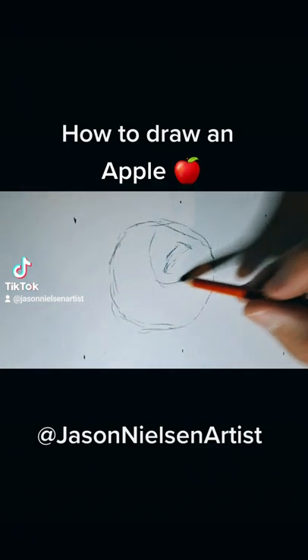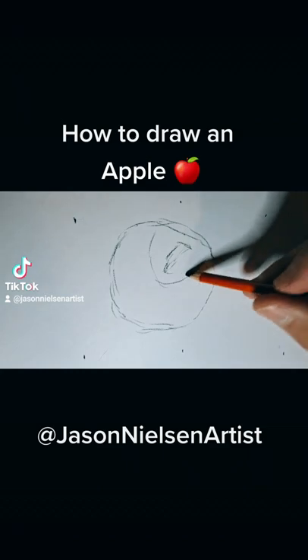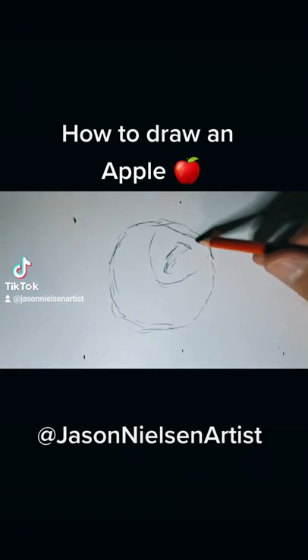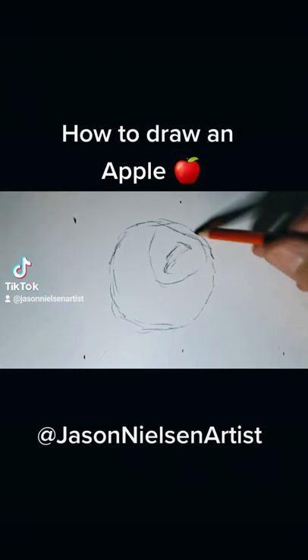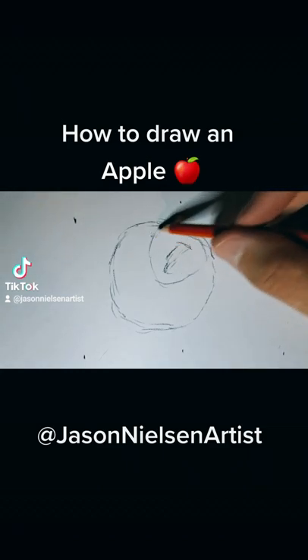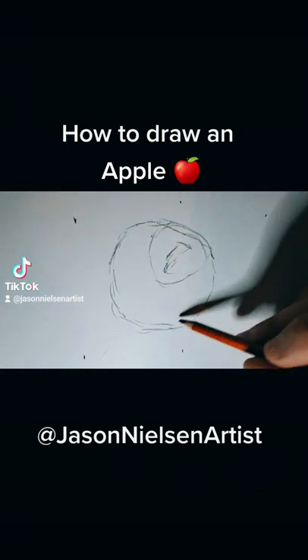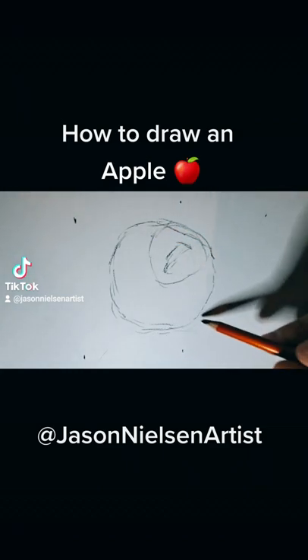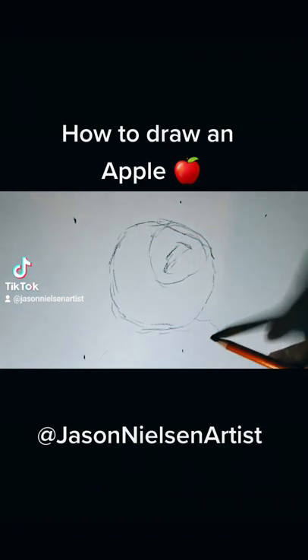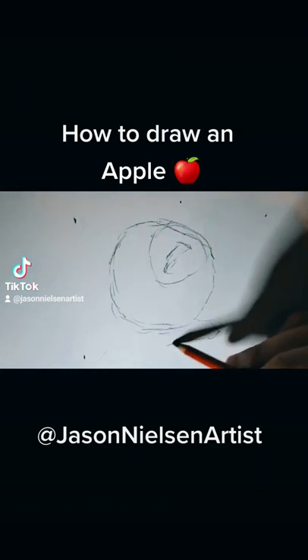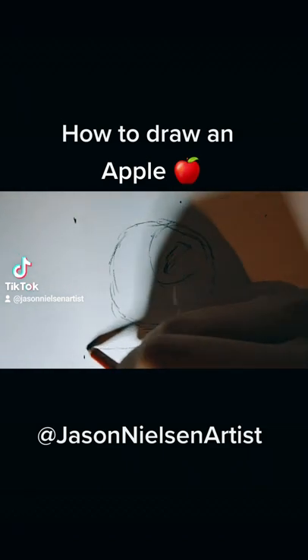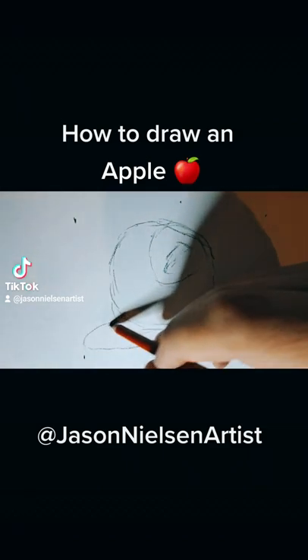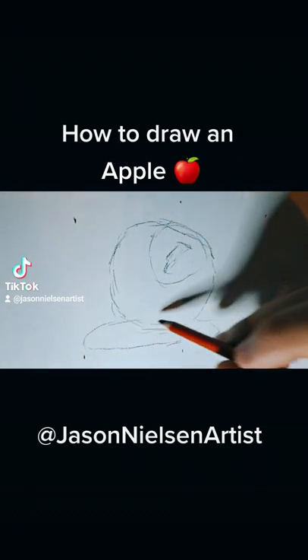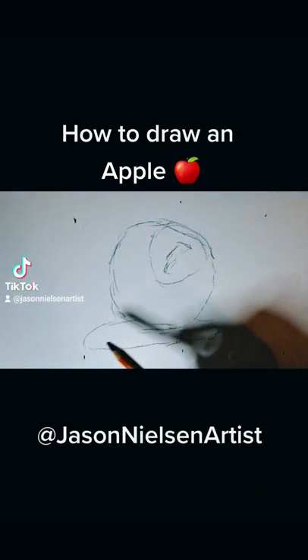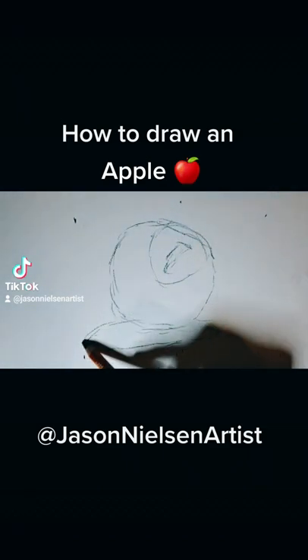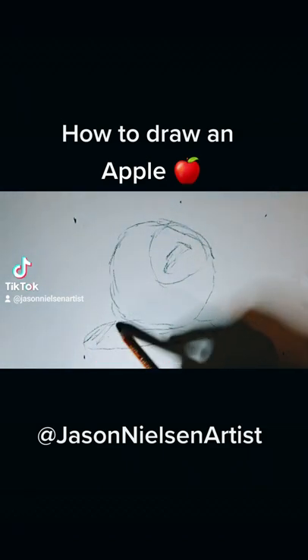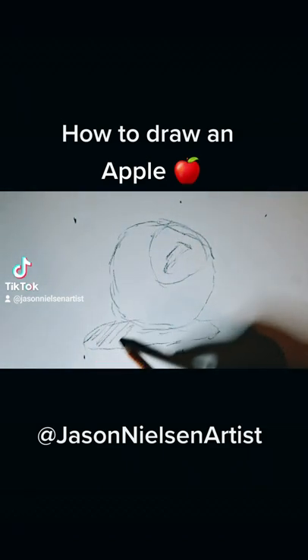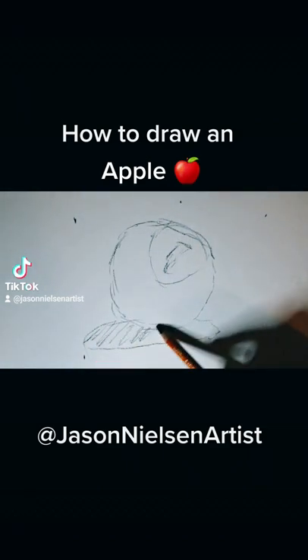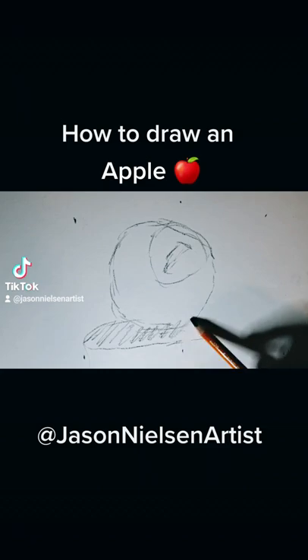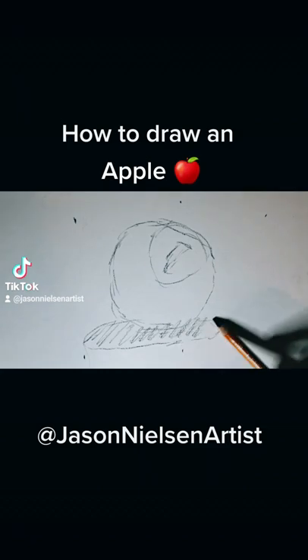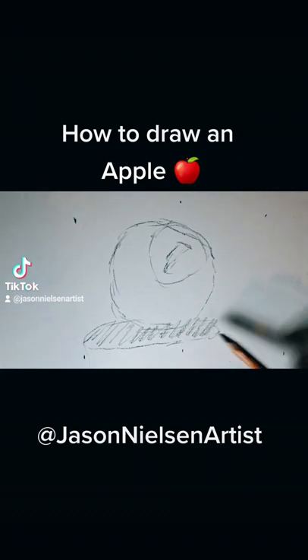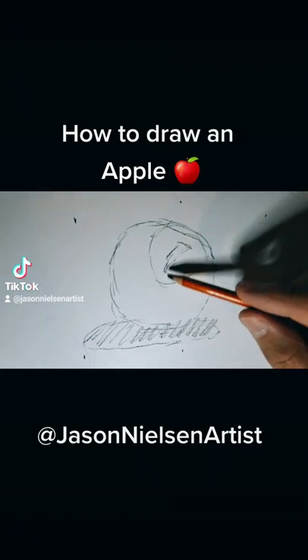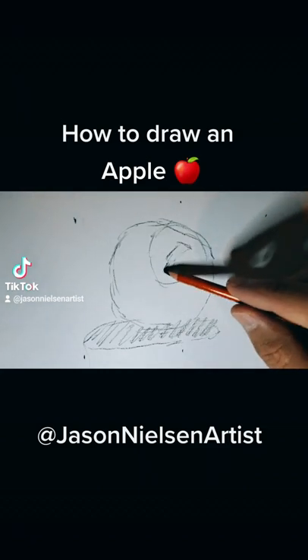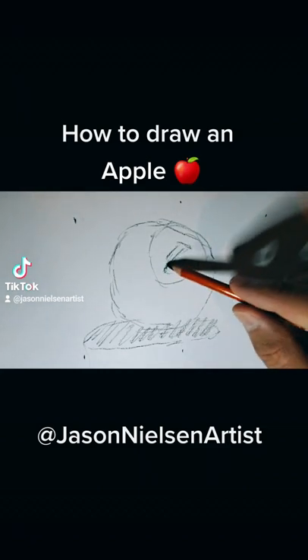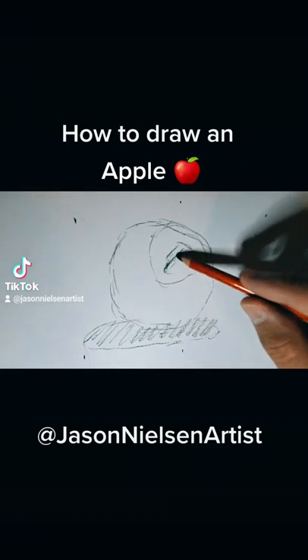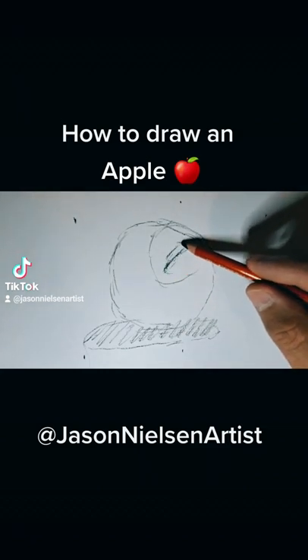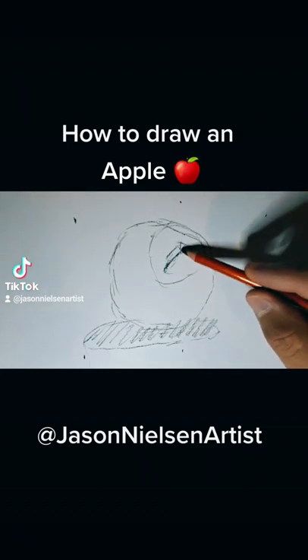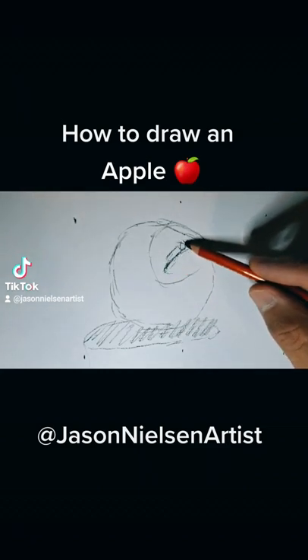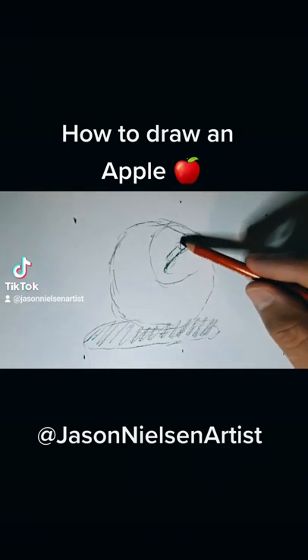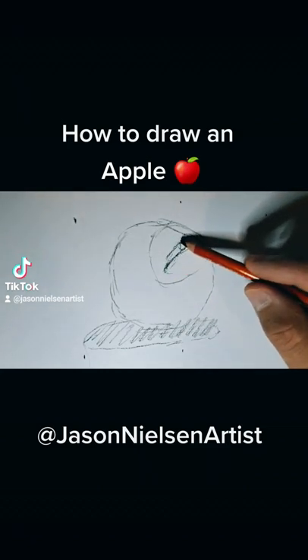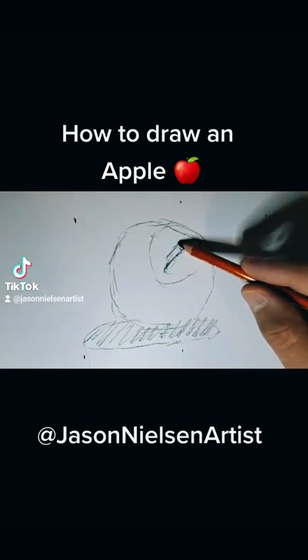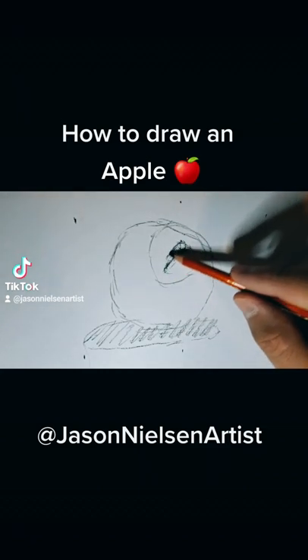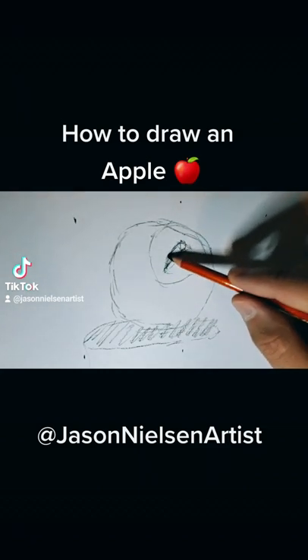The first thing you're going to do is draw a circle along with a little circle inside of the bigger circle, and you're going to figure out where you're going to put your stem.